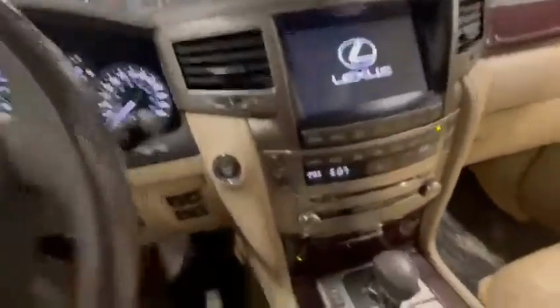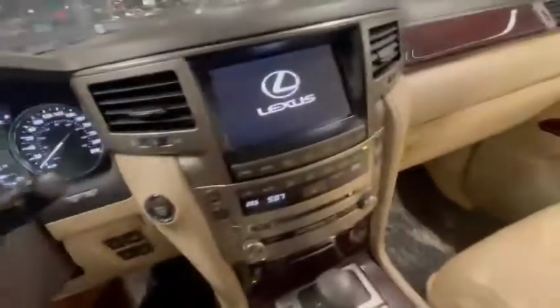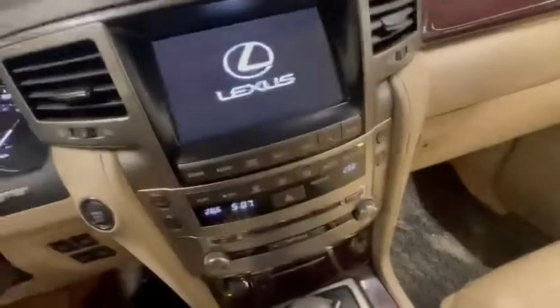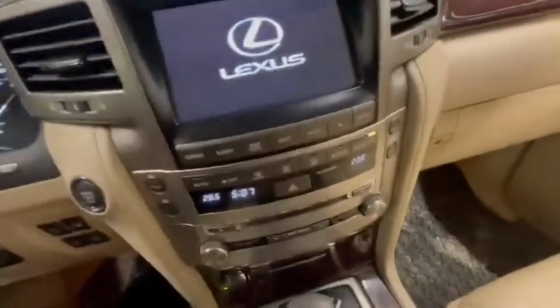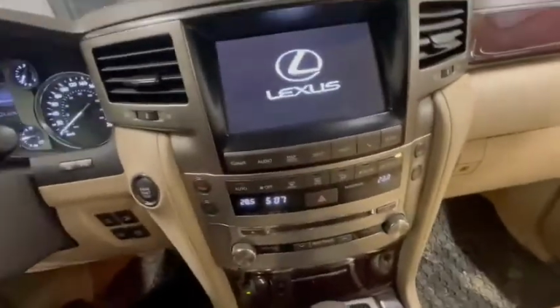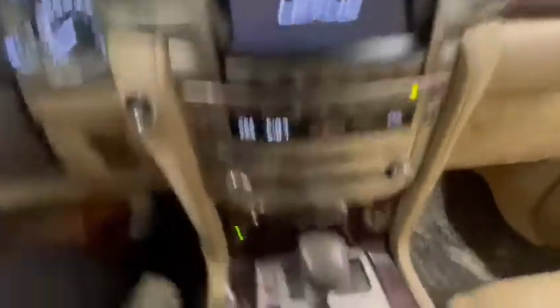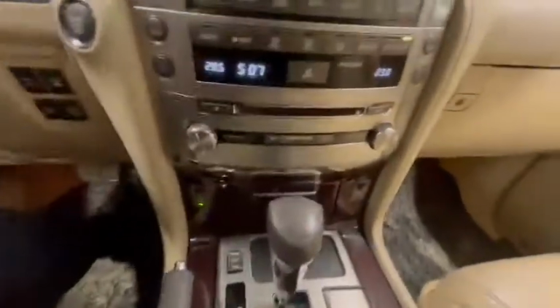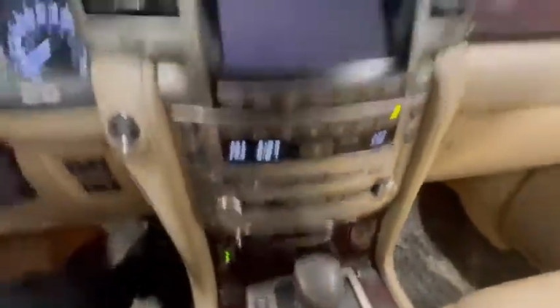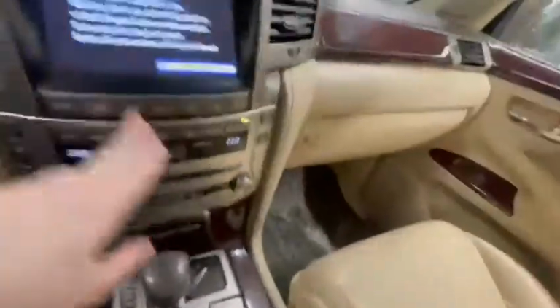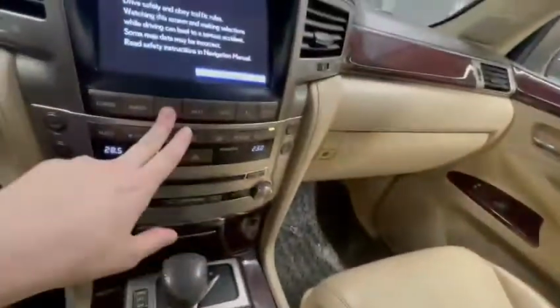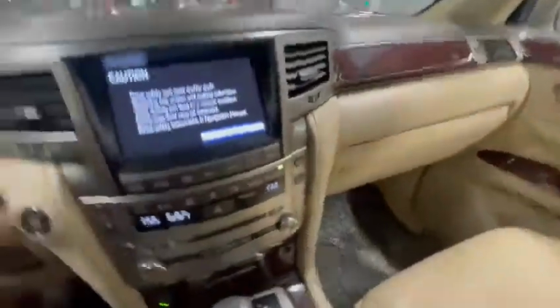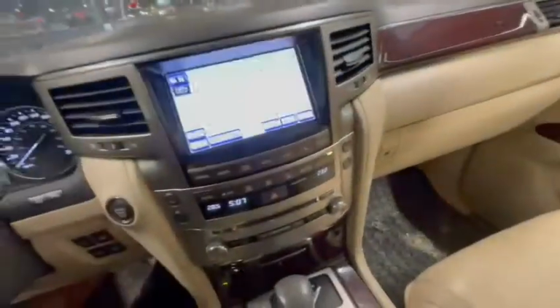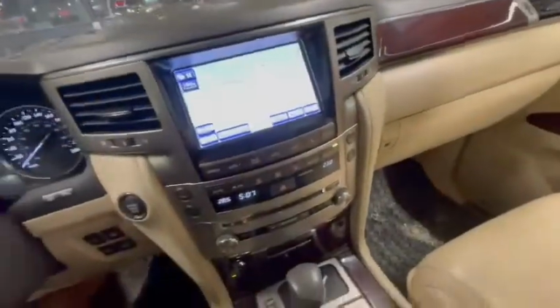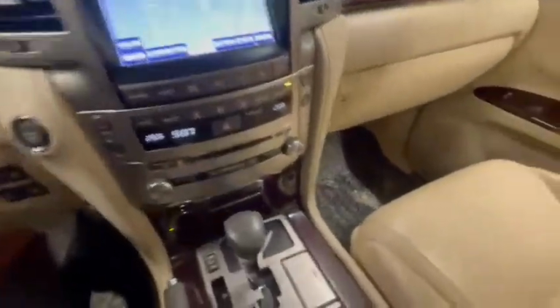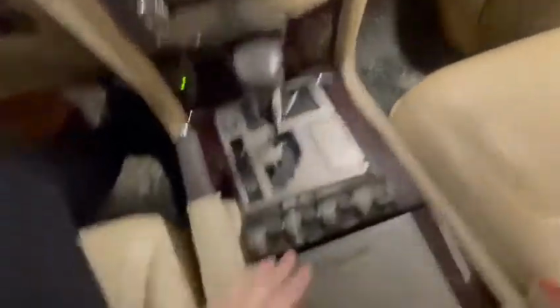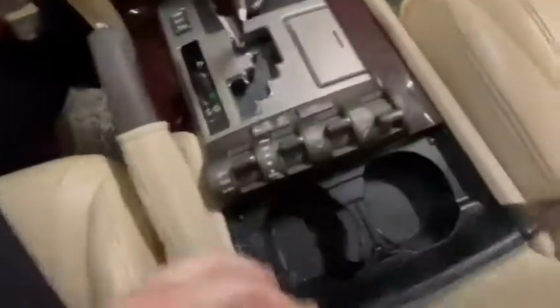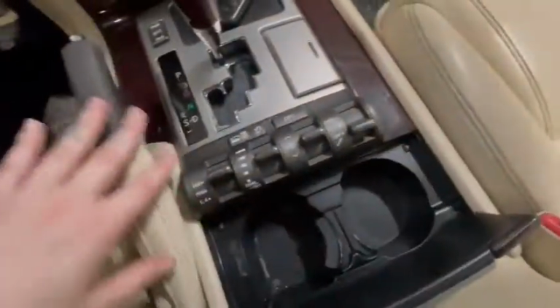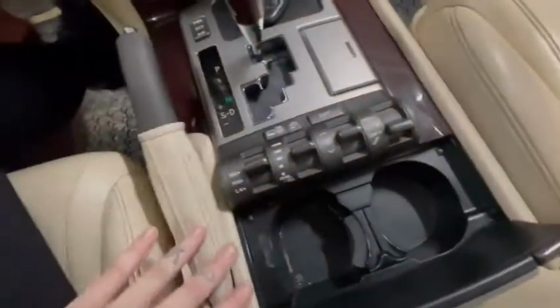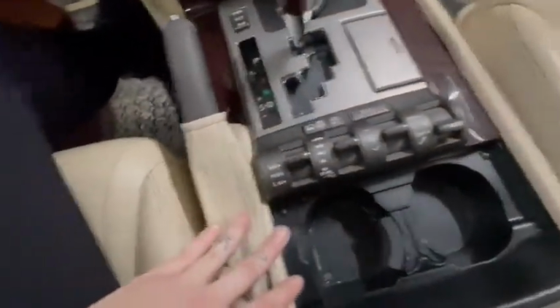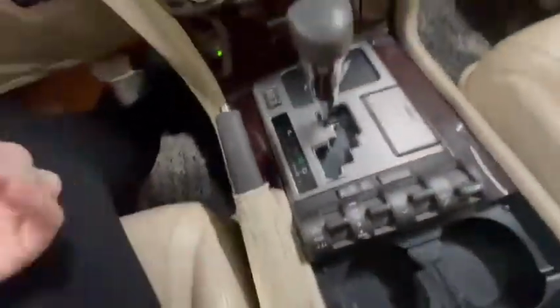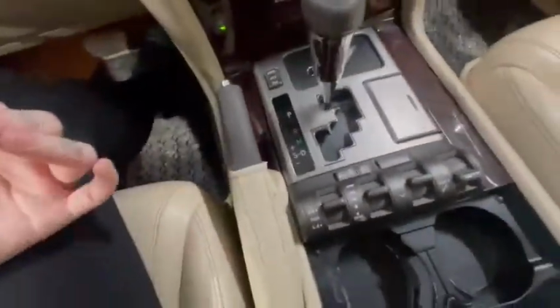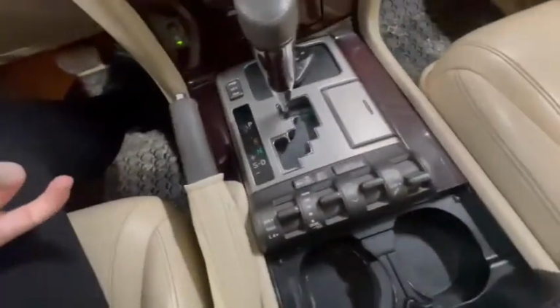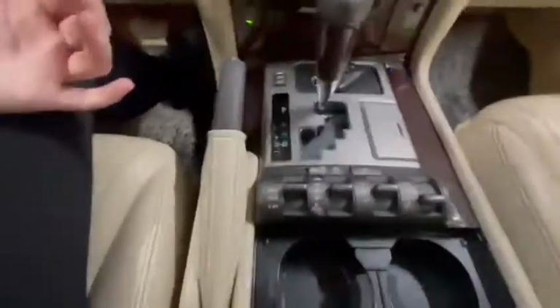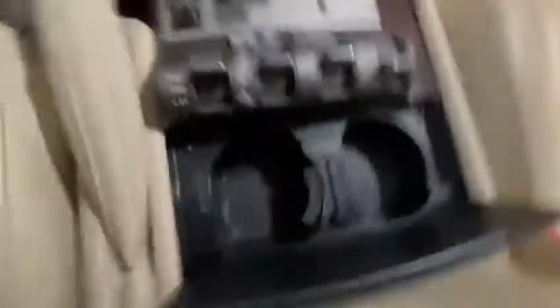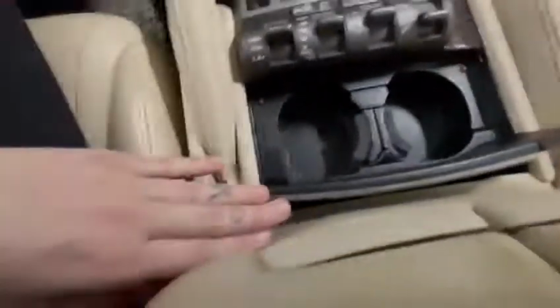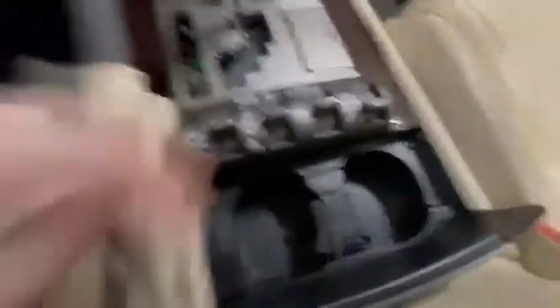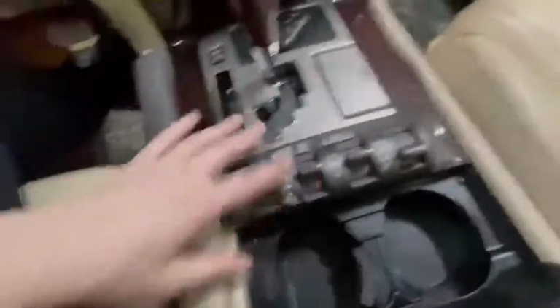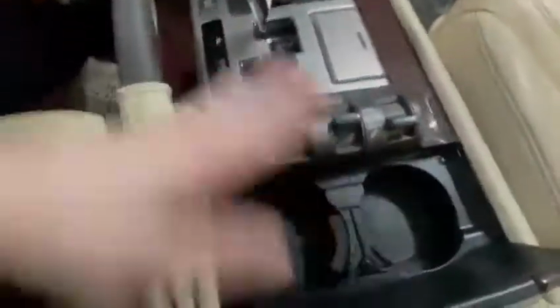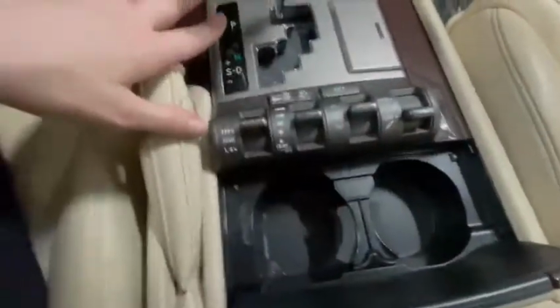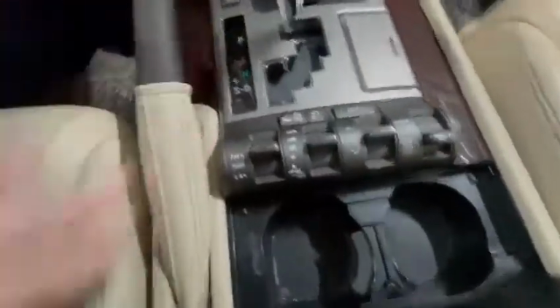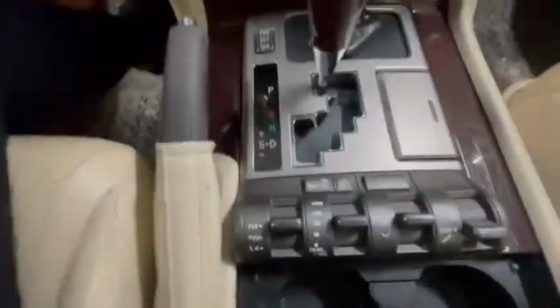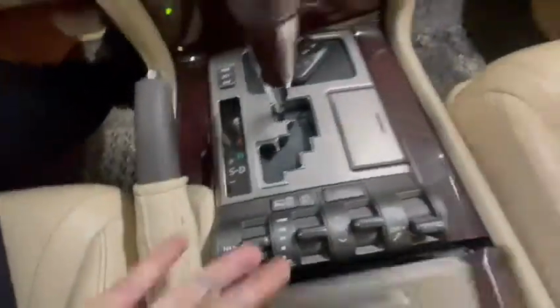You do have your CD, AM, FM, XM, navigation — lots of good stuff. And here's all of your tow settings as well. You've got four-wheel drive, four high, four low, your cup holders, and lots of features here.